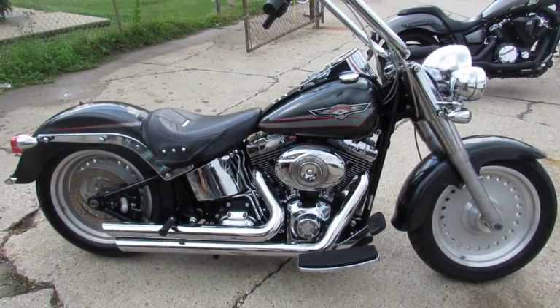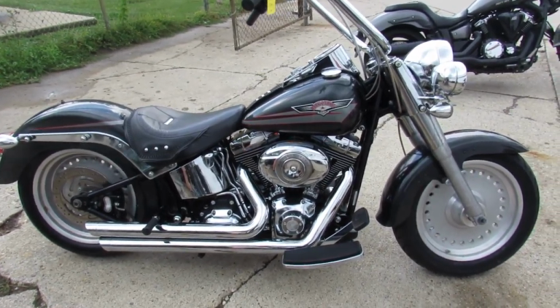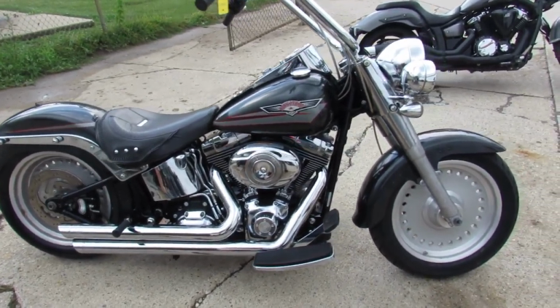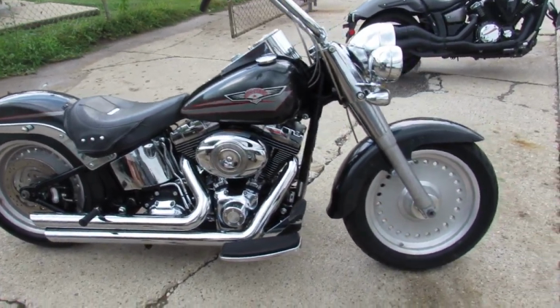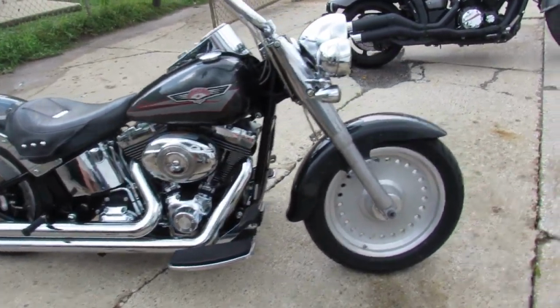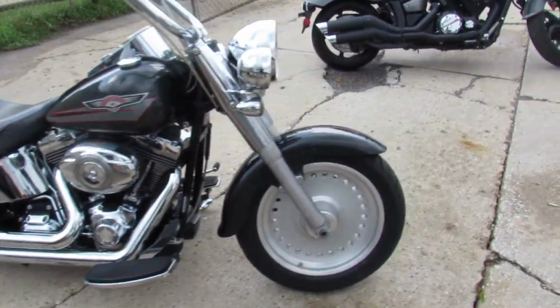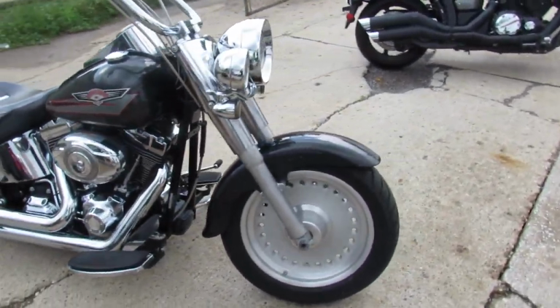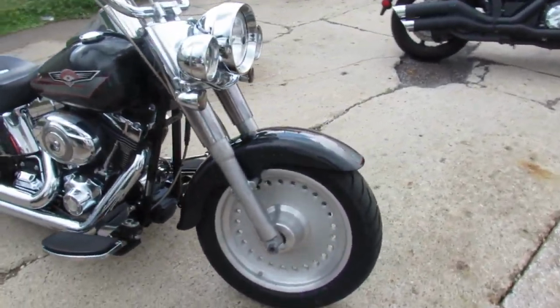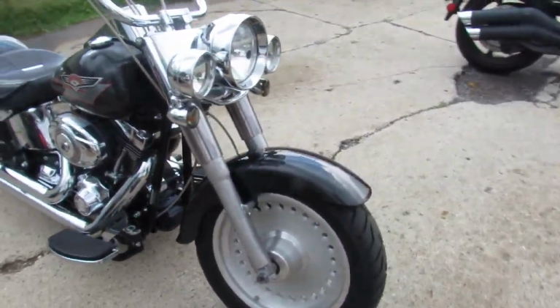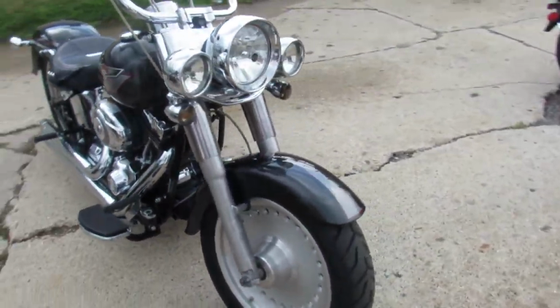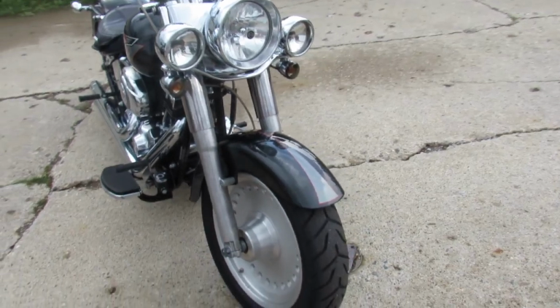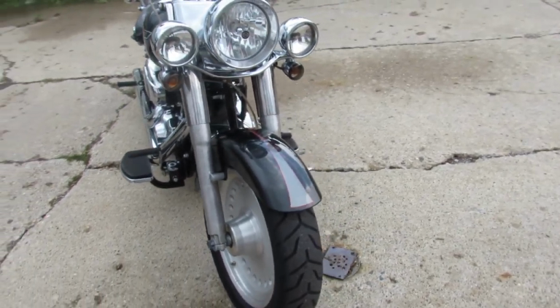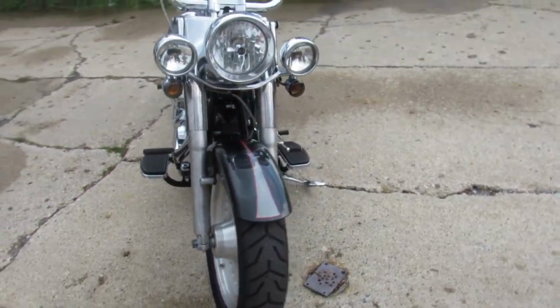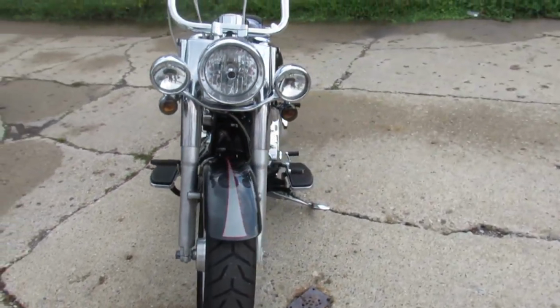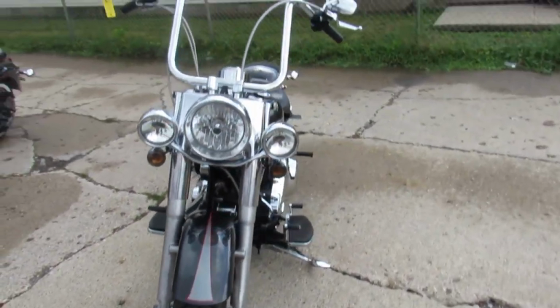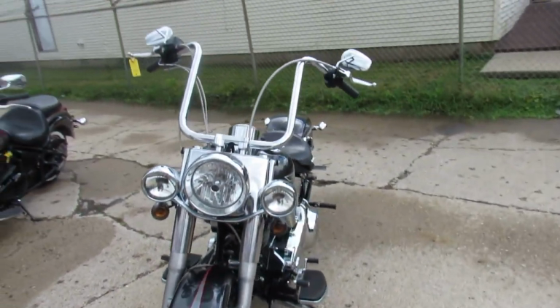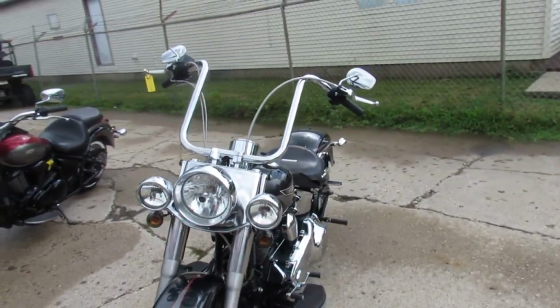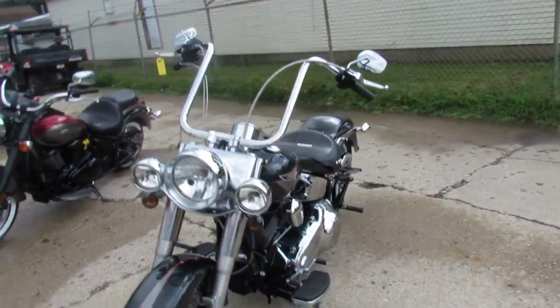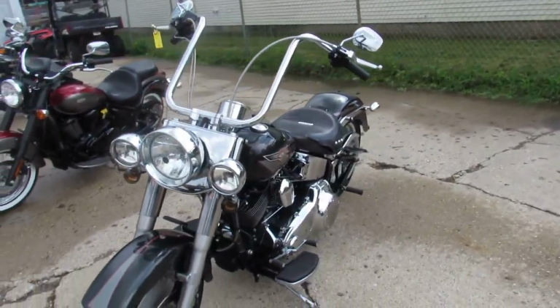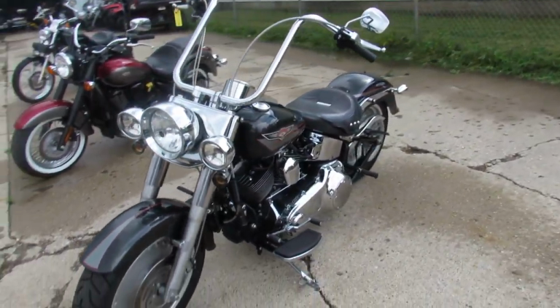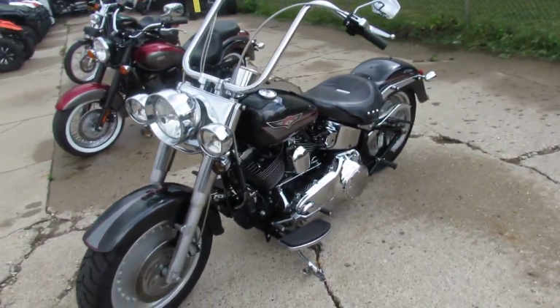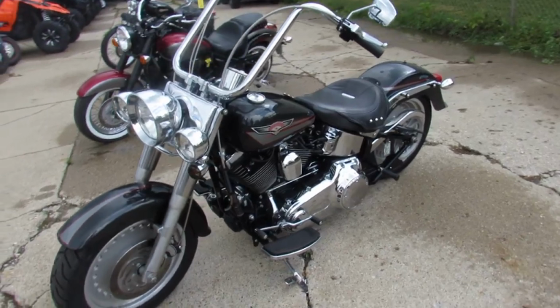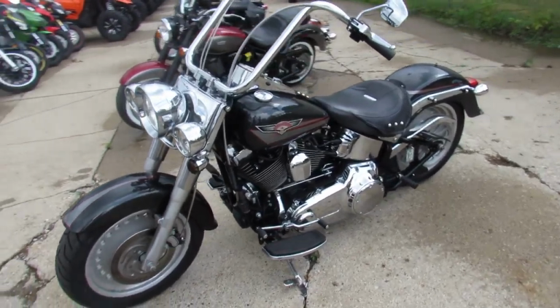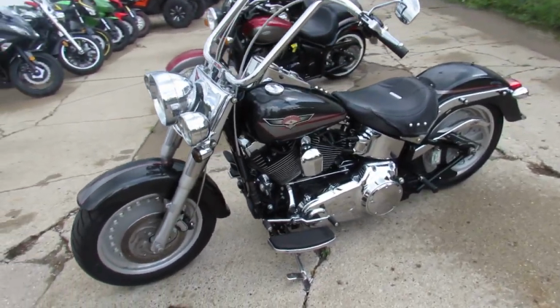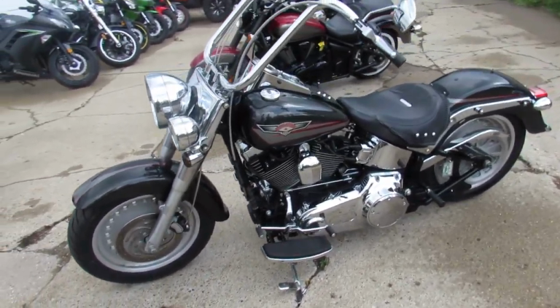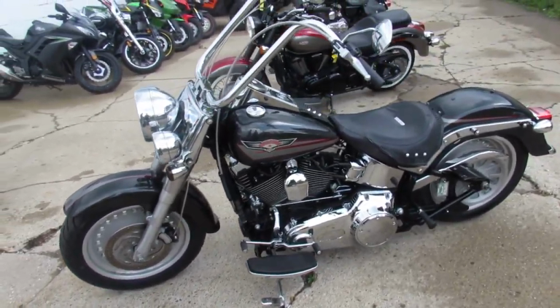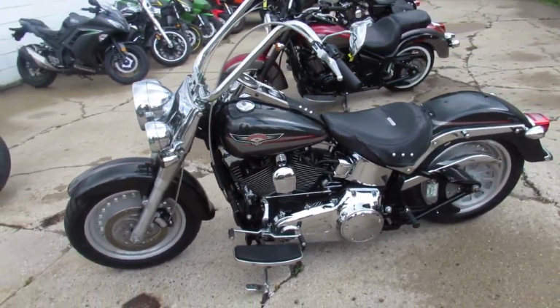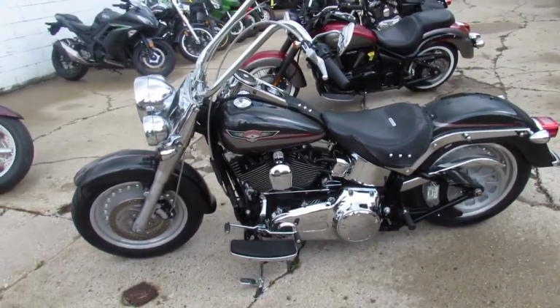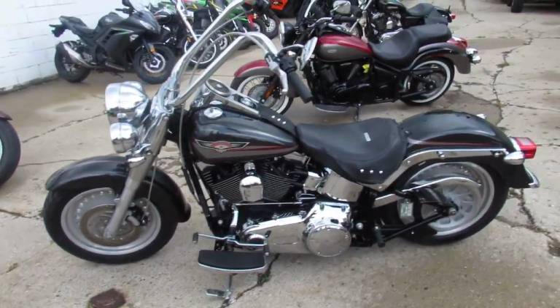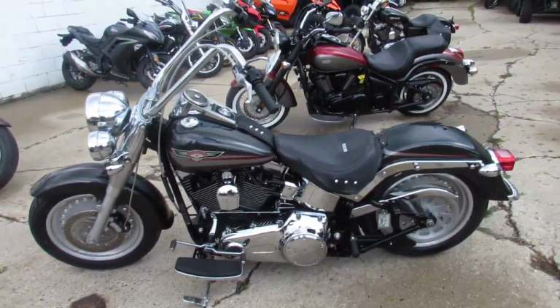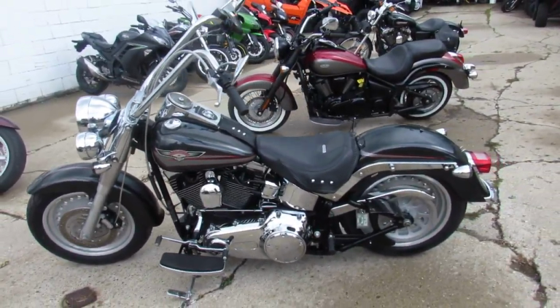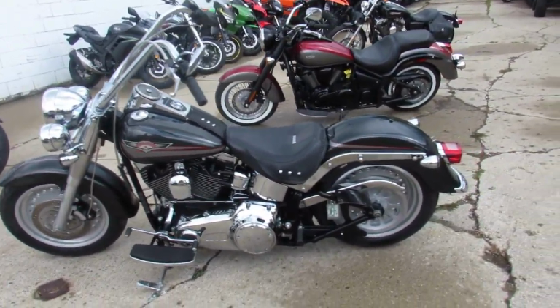Hey guys, it's Approval Powersports doing some videos on the used Harleys we just got in. Keep an eye on our YouTube channel, Facebook page, and our website. We got over a hundred used Harleys in right now — a new record for us — we got over 200 used complete.